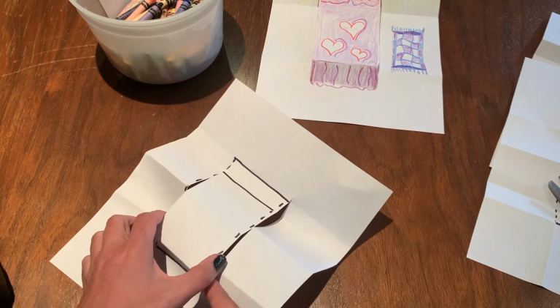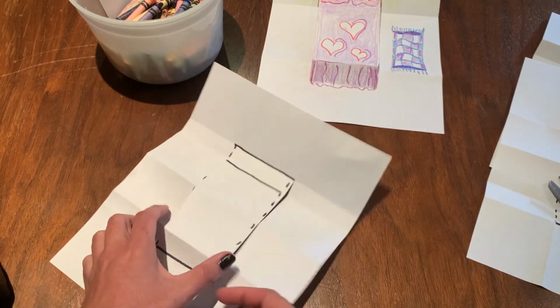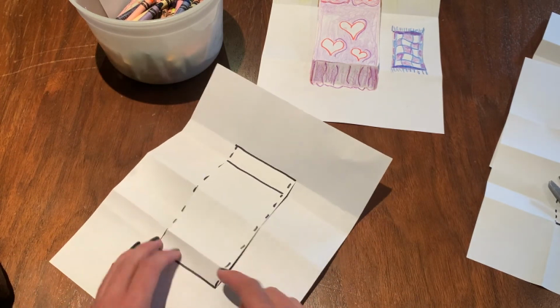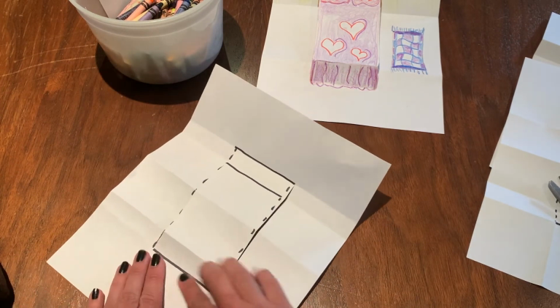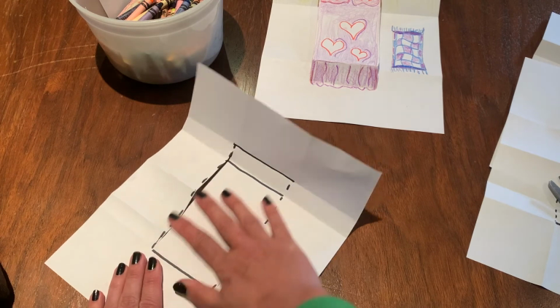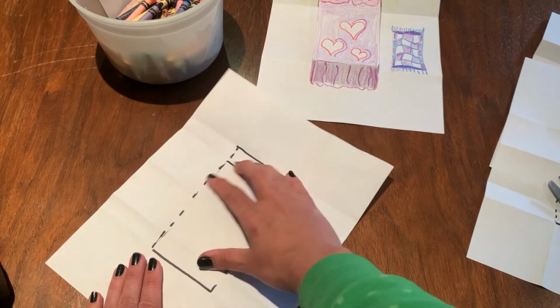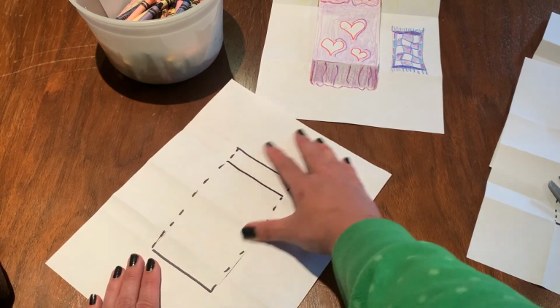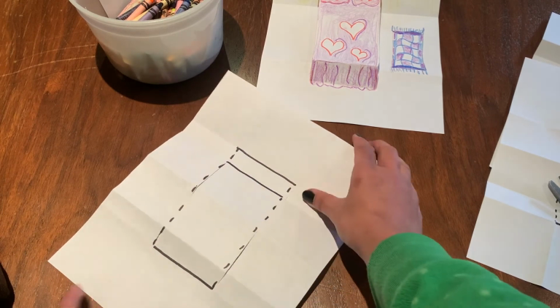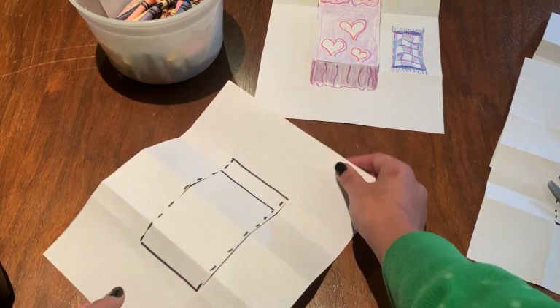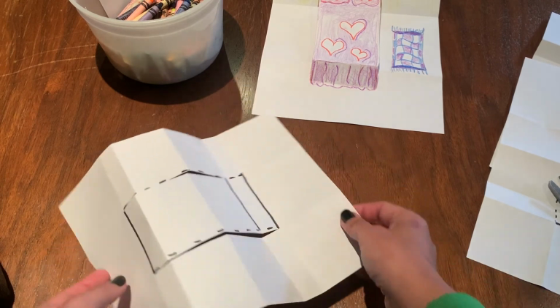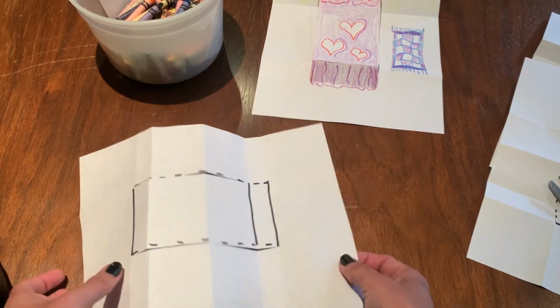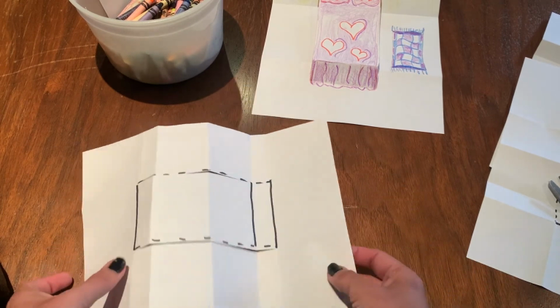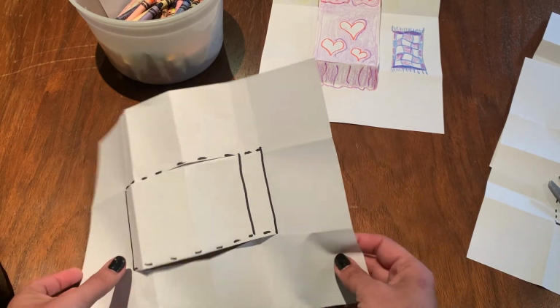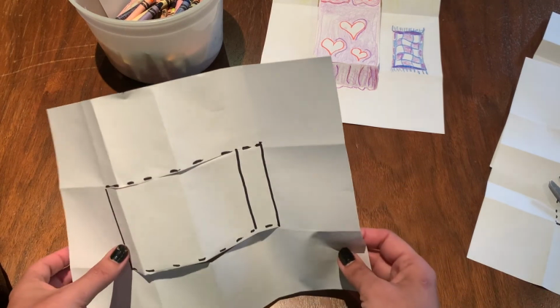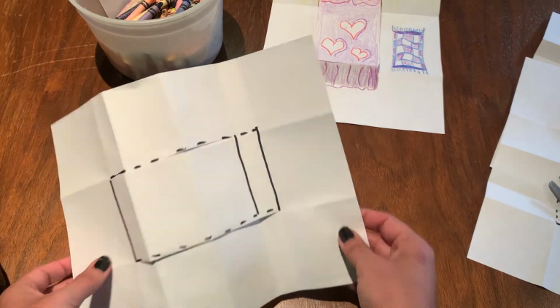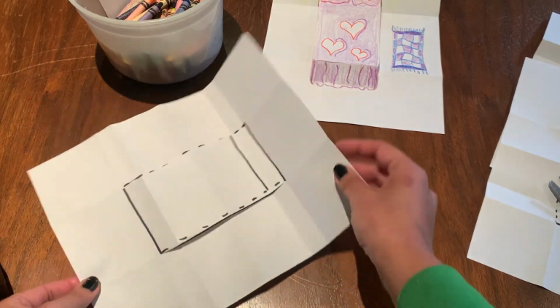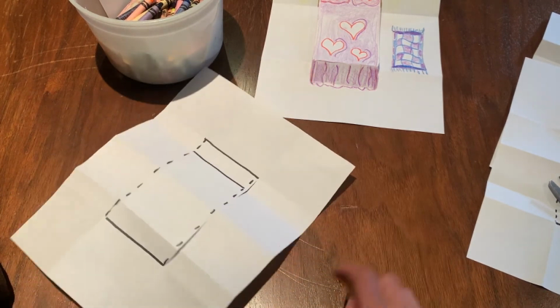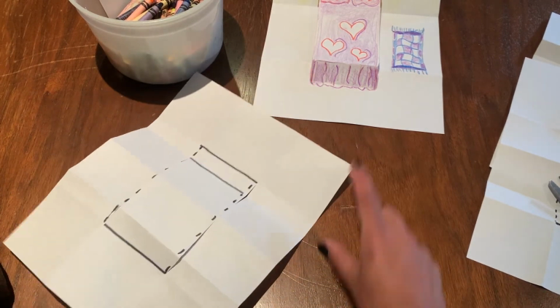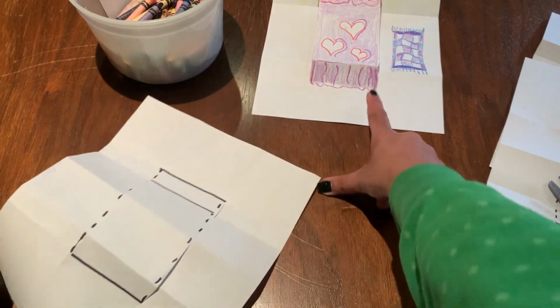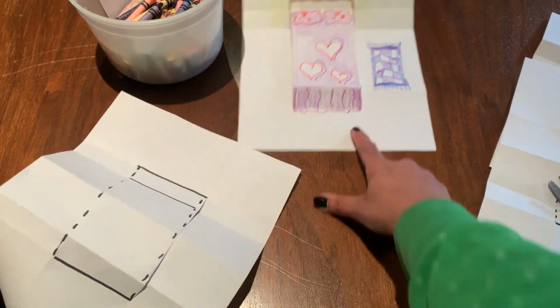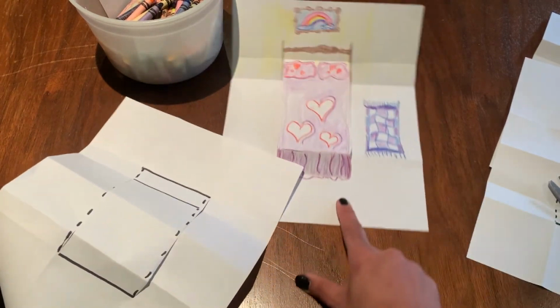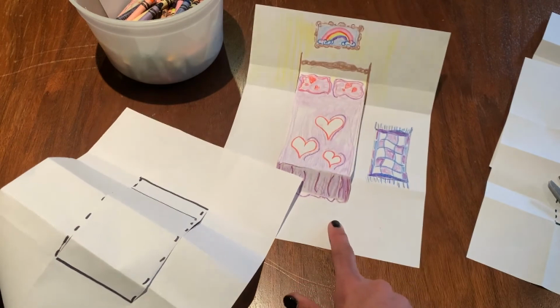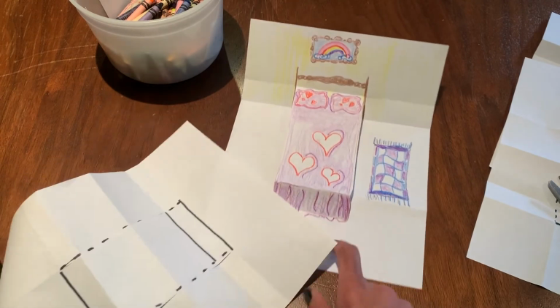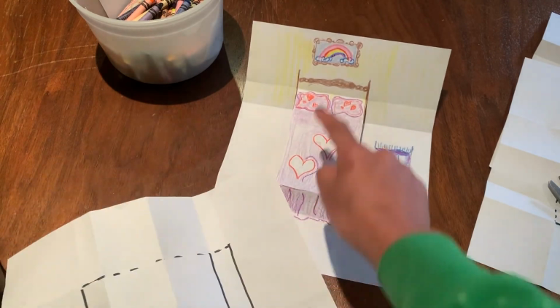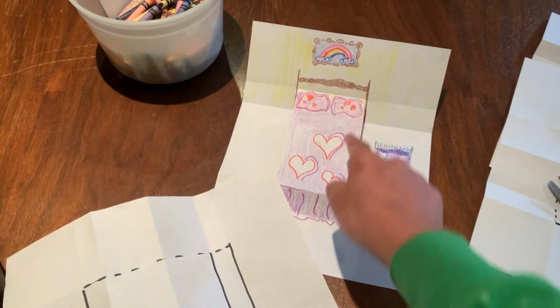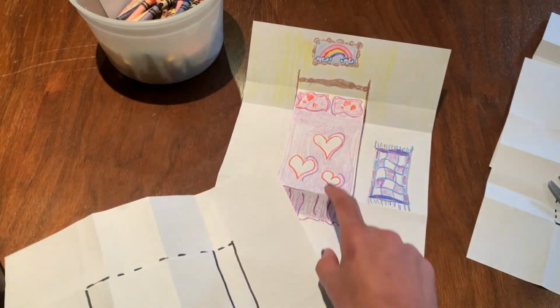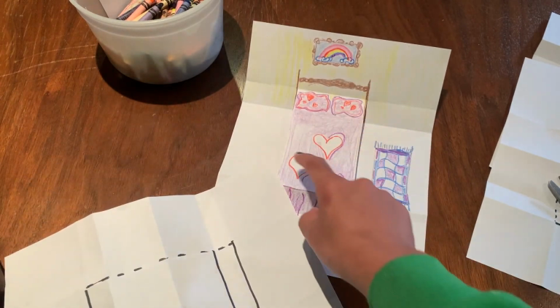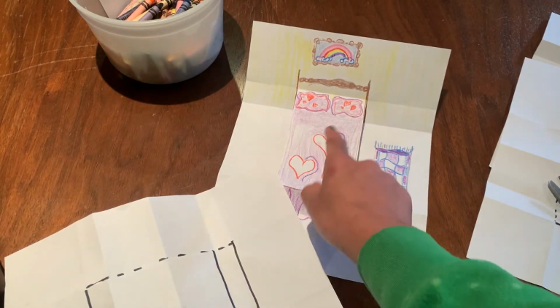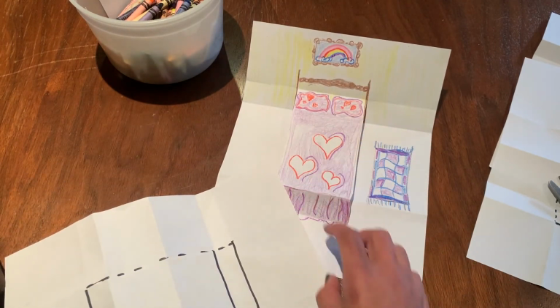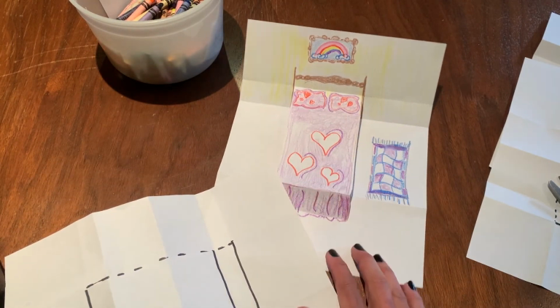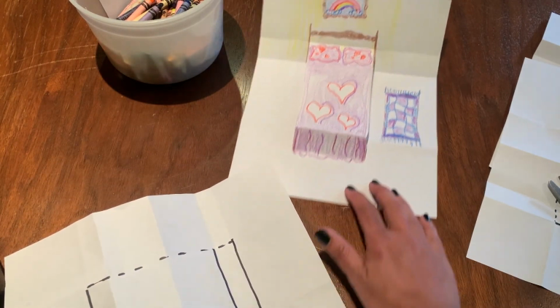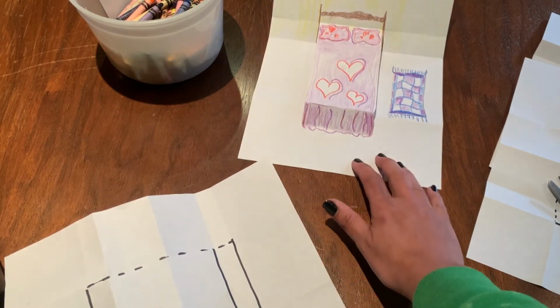You can color it before or after you cut it. I did mine both — I did the outline of the bed first and then went back and added the hearts and everything after I cut it.